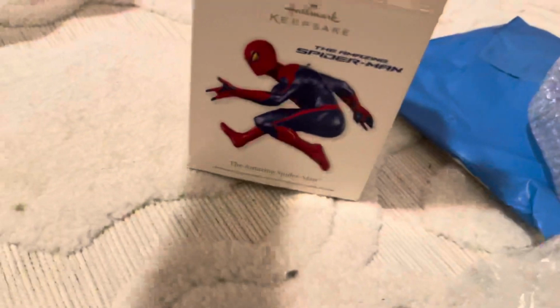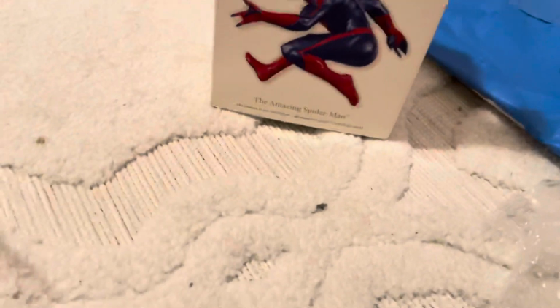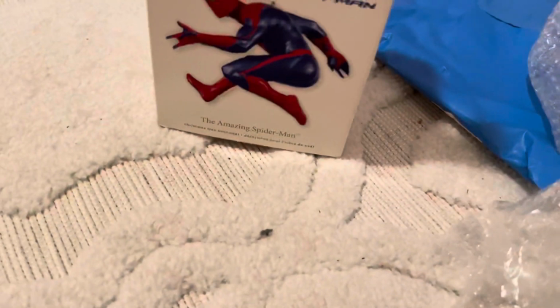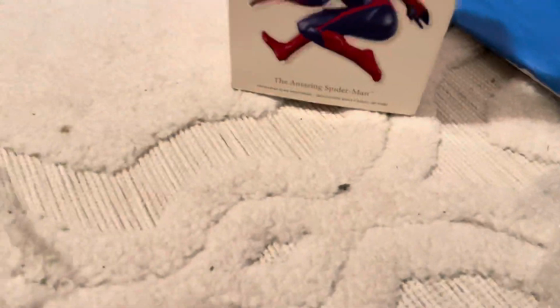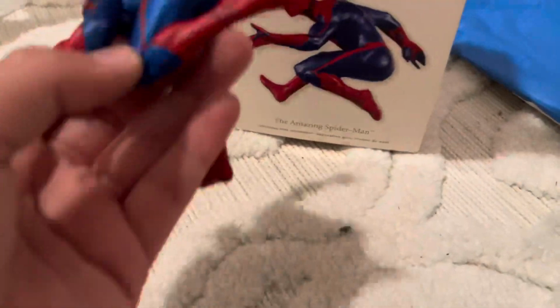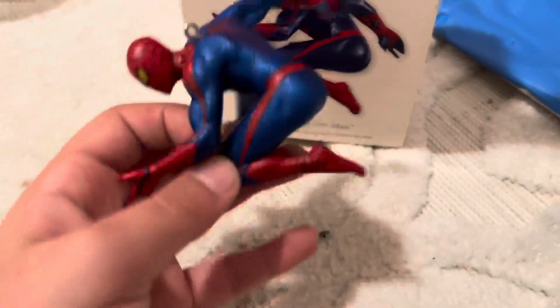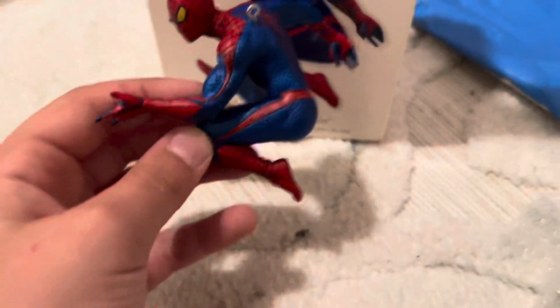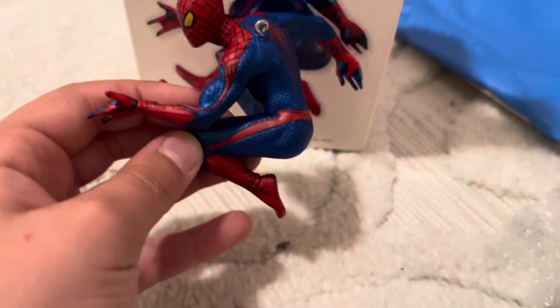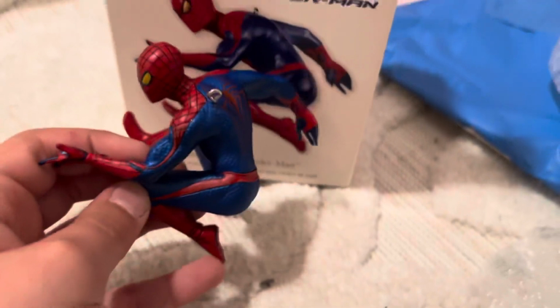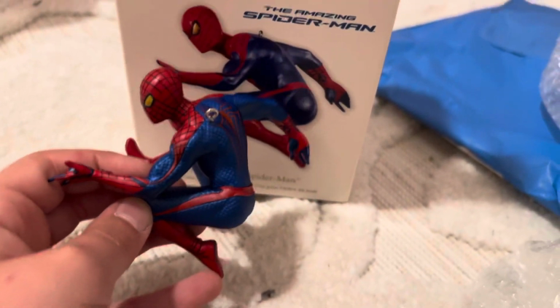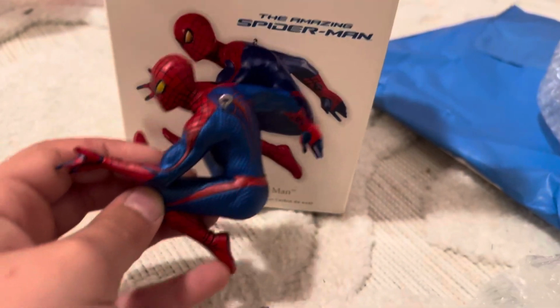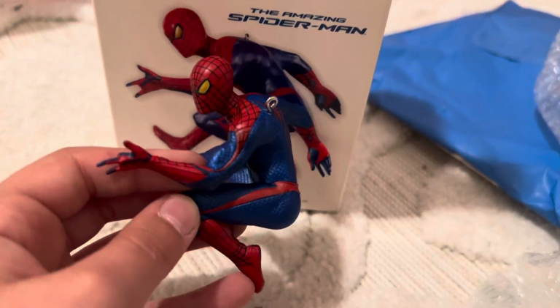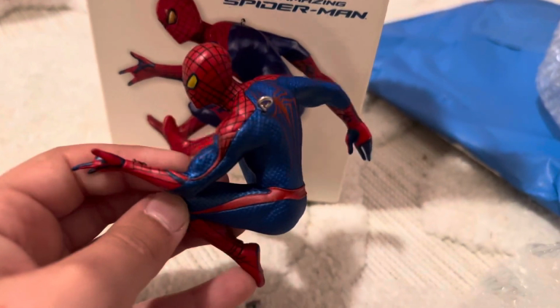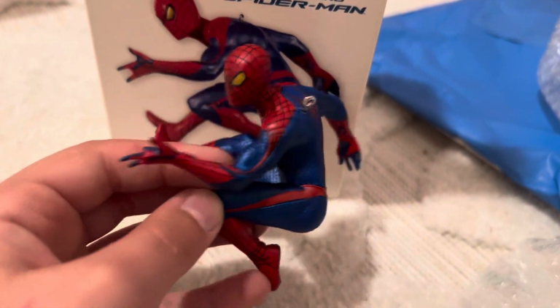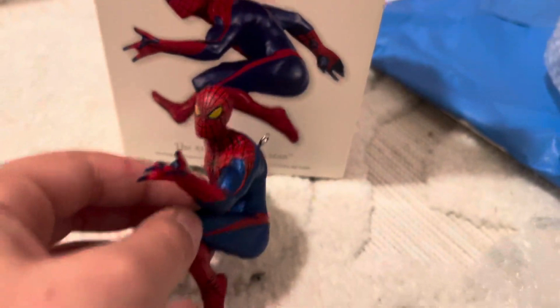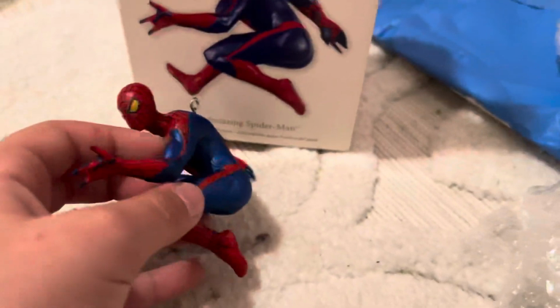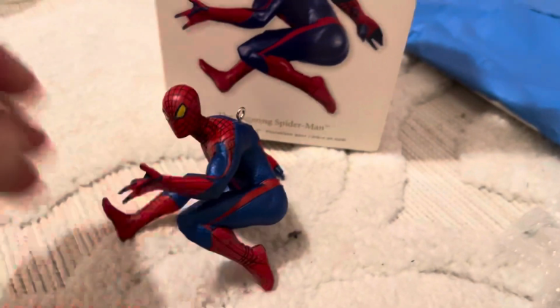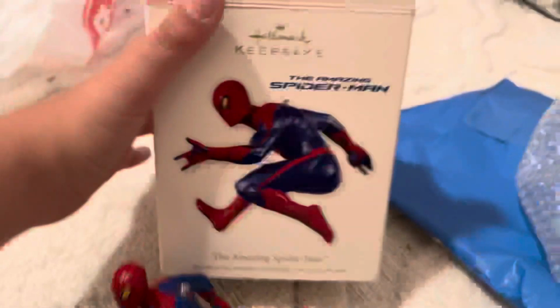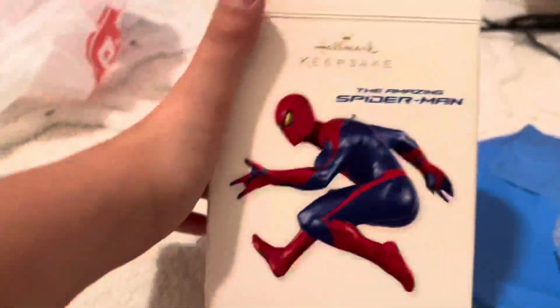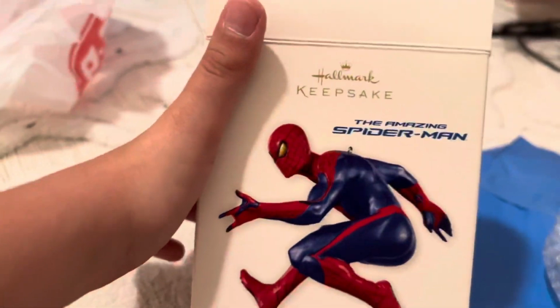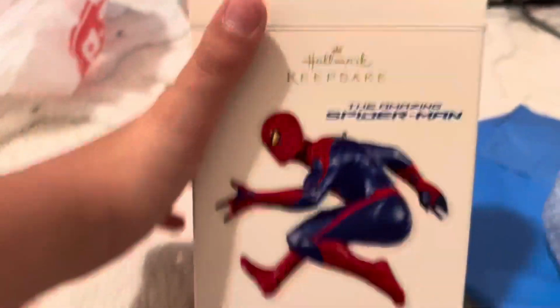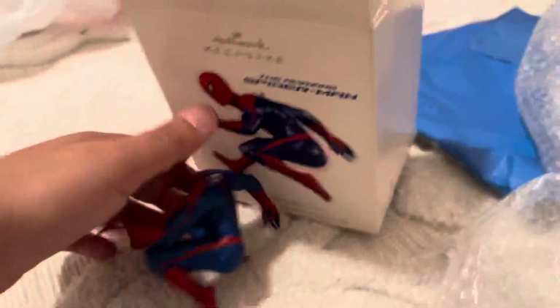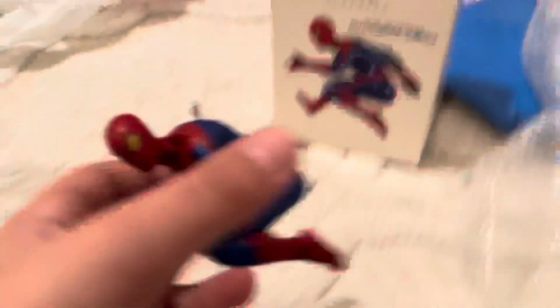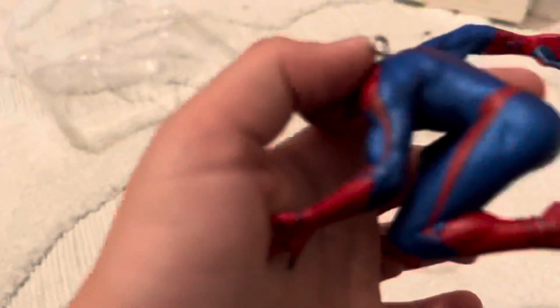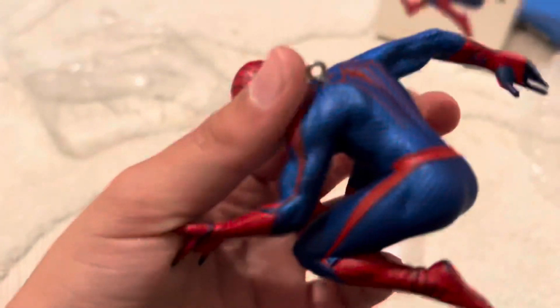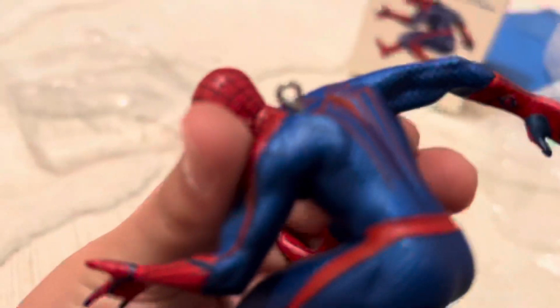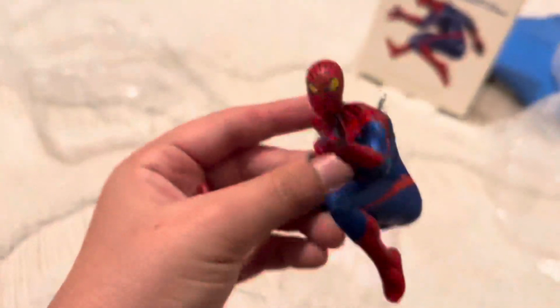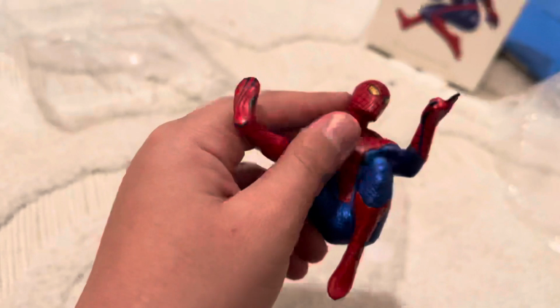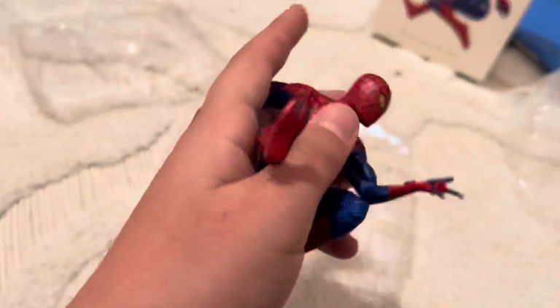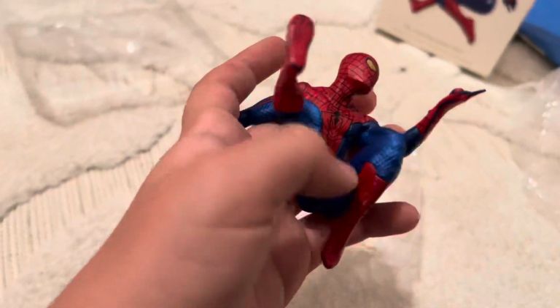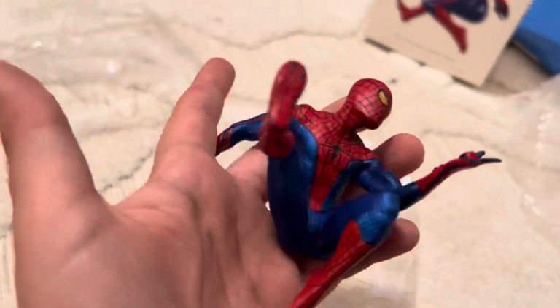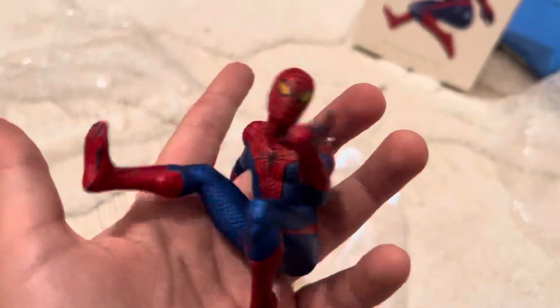Let me see if I can do this position. Yeah, that's it. It's a little different from the cover — the face is a little different. But I'm not complaining because I think it's even better in real life than it is on the package.